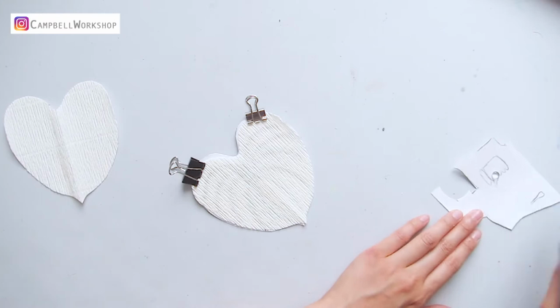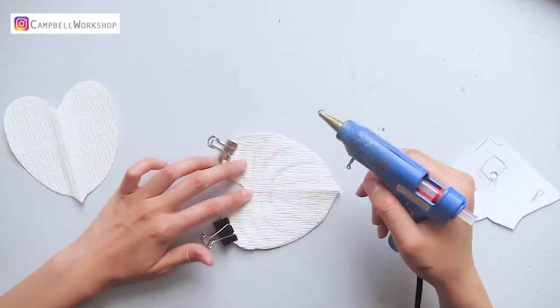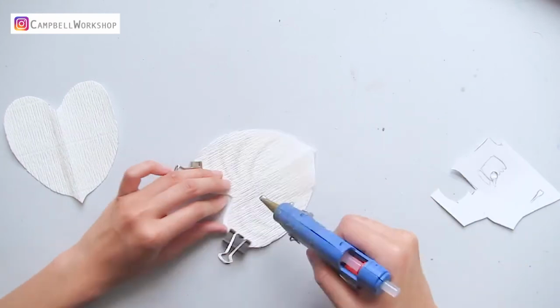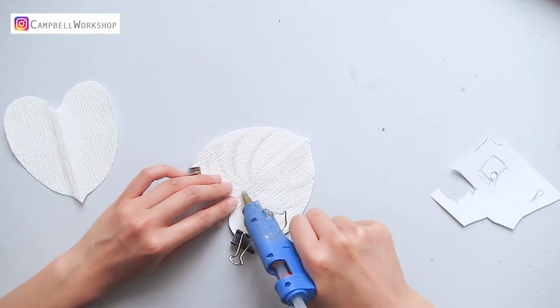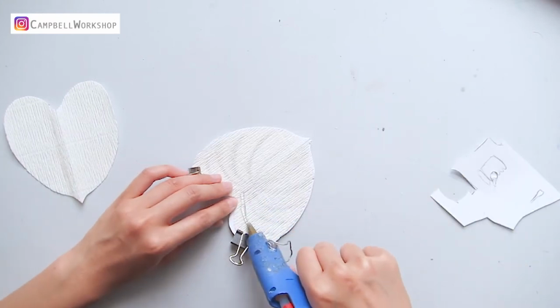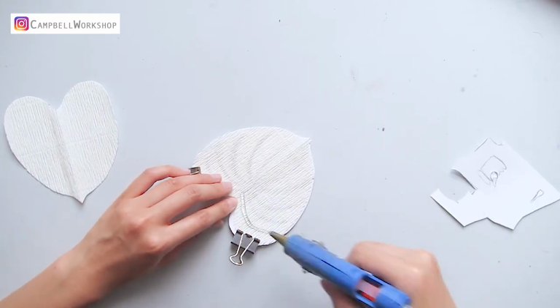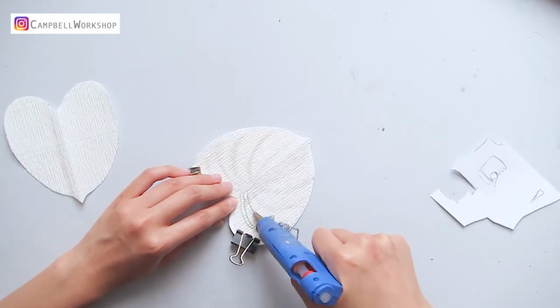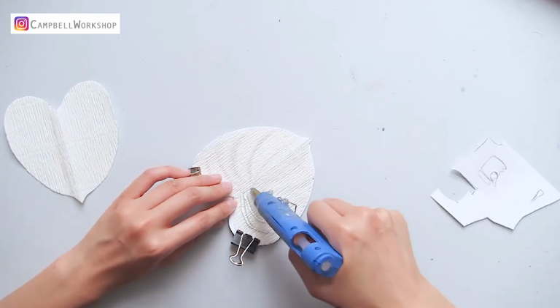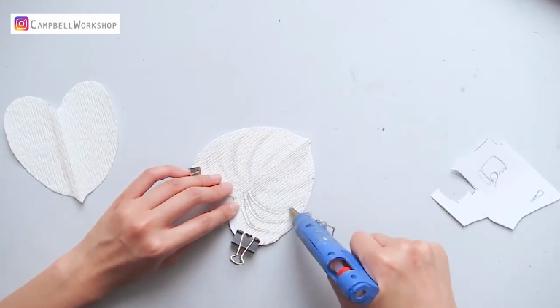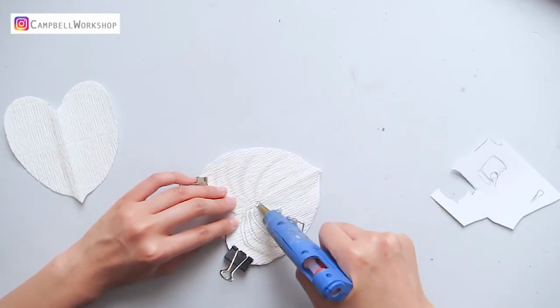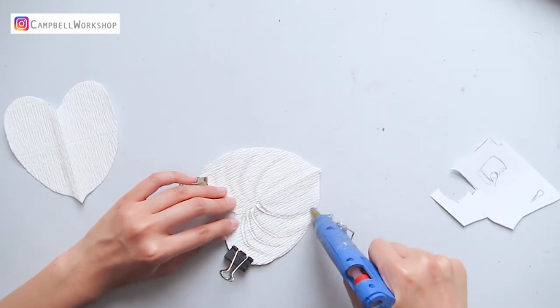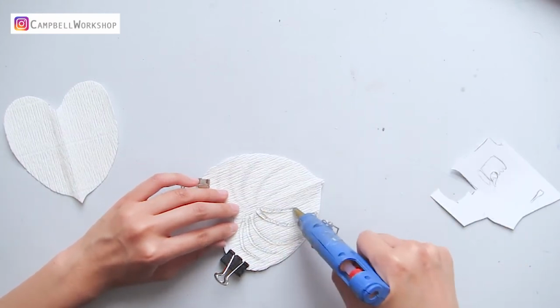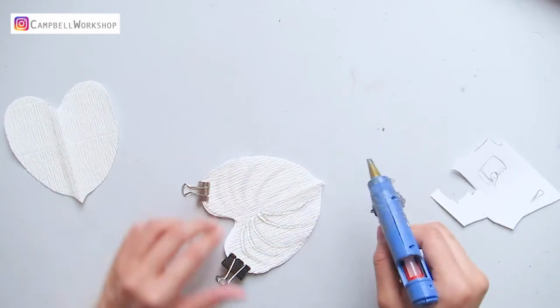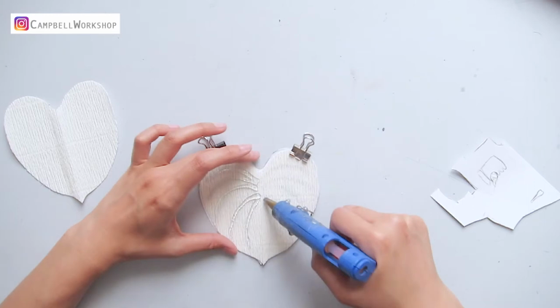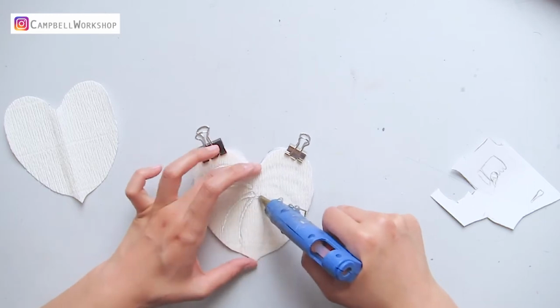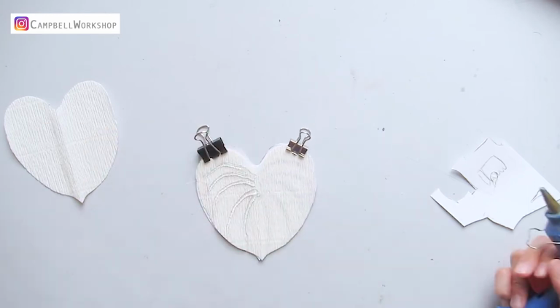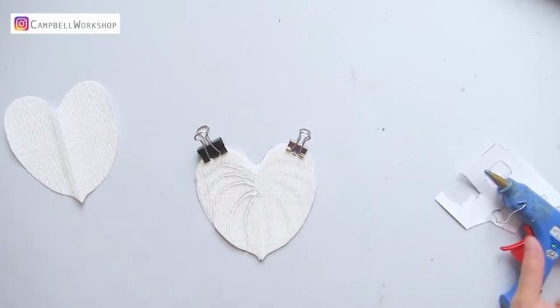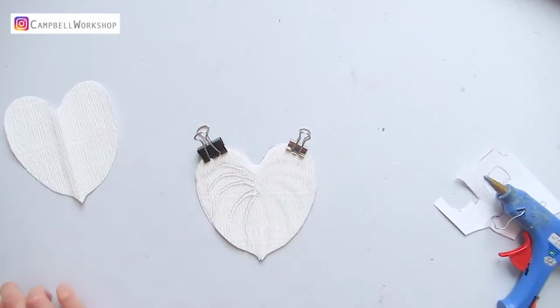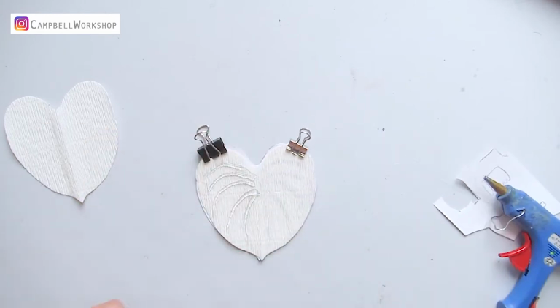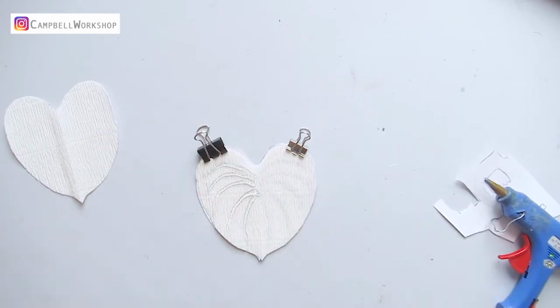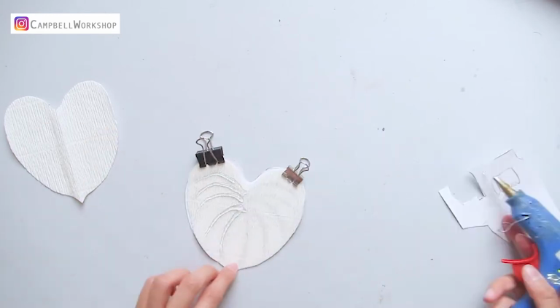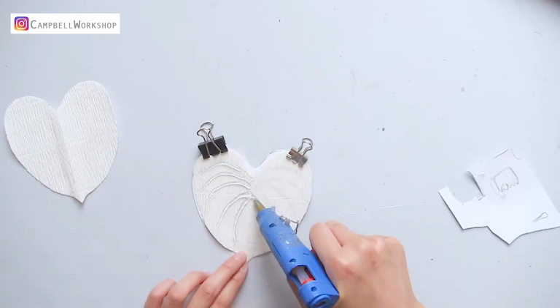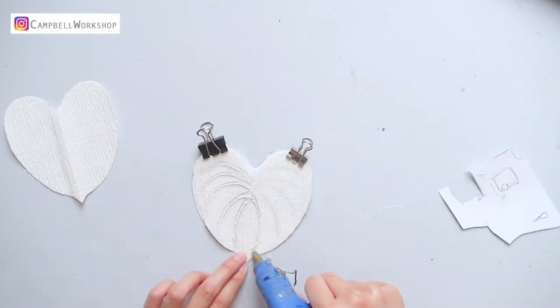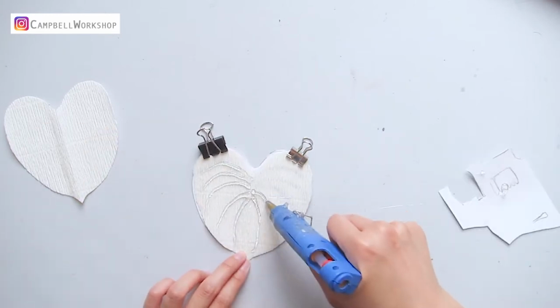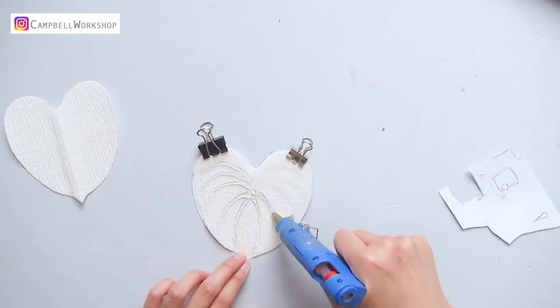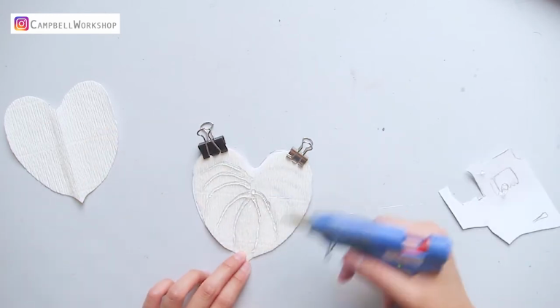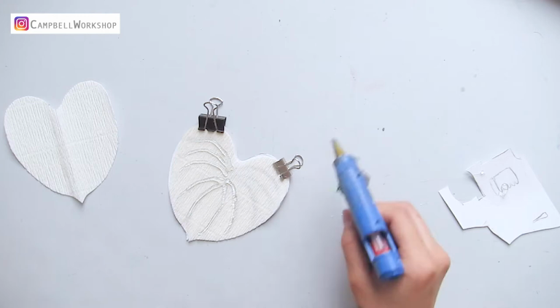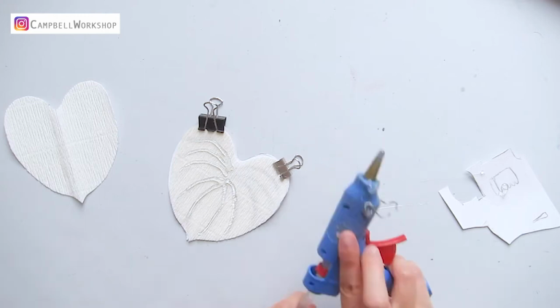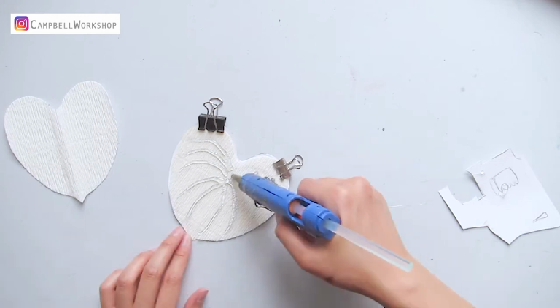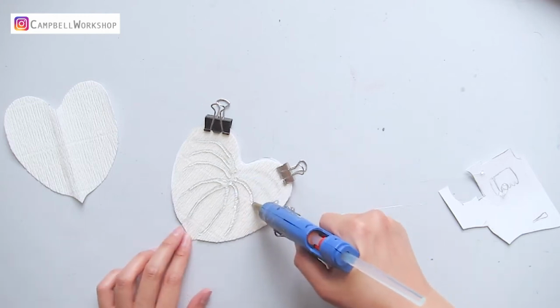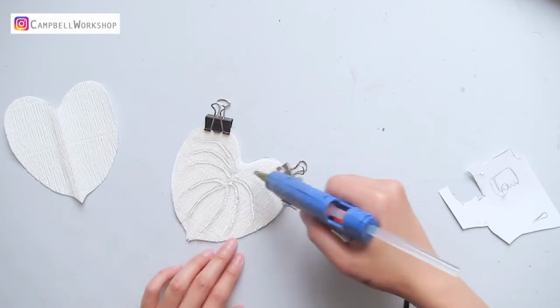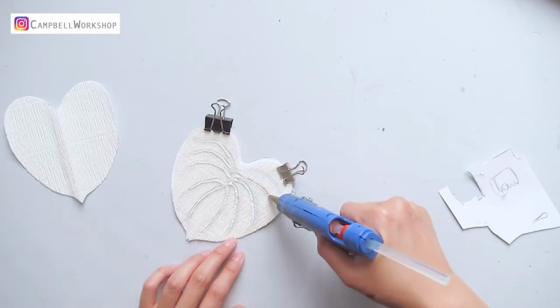We are going to create the texture on the leaves. Preheat your hot glue gun and draw the leaf marks with the hot glue according to the template. This process might use quite a bit of hot glue.